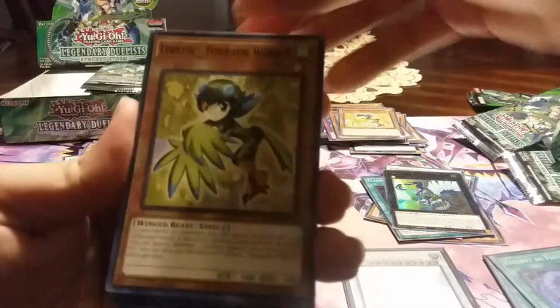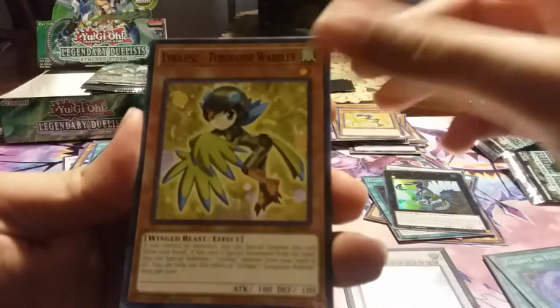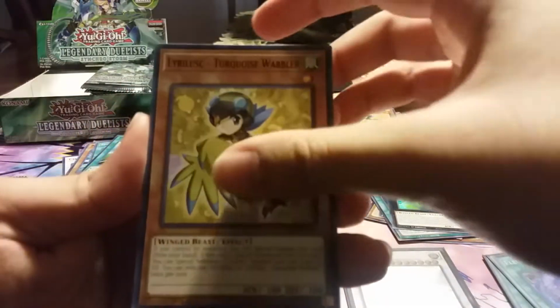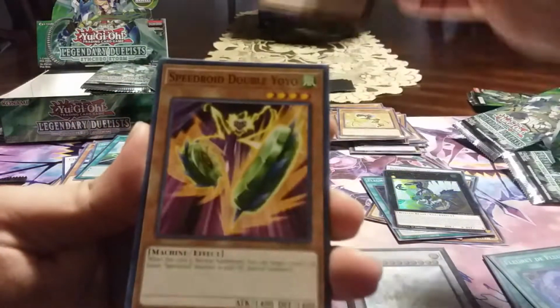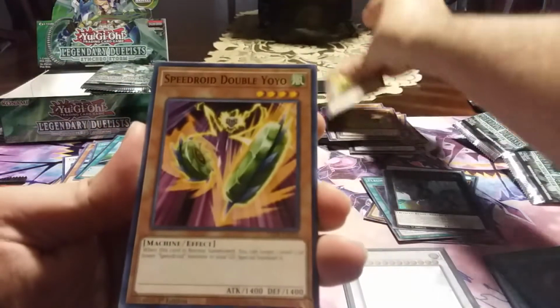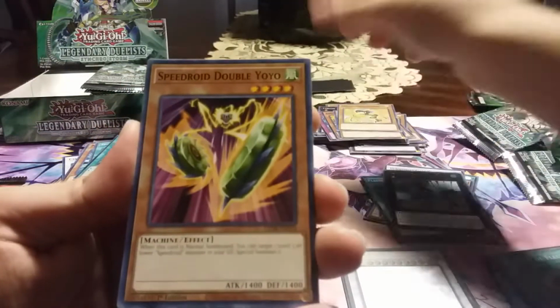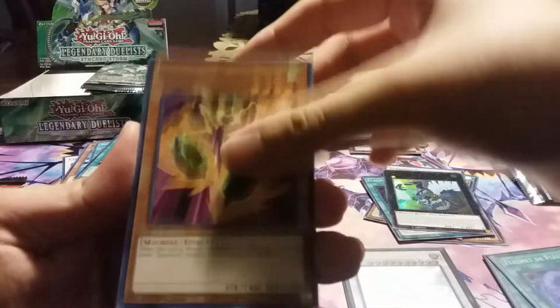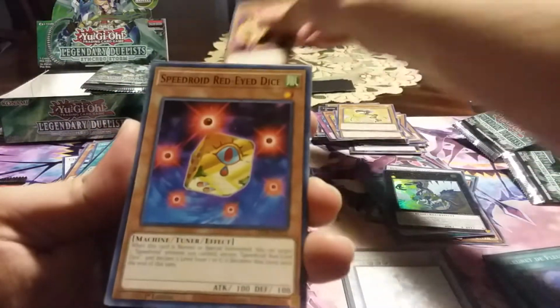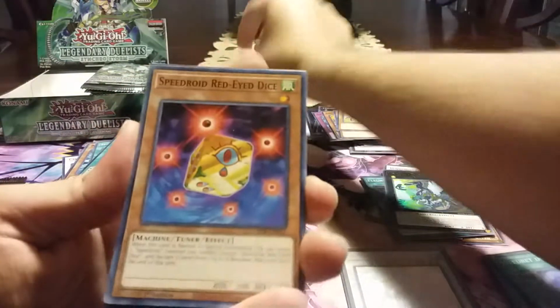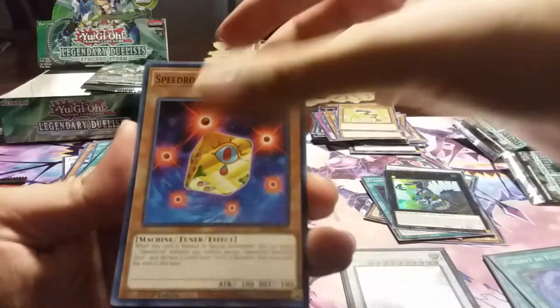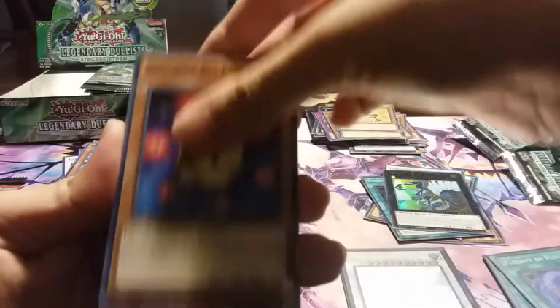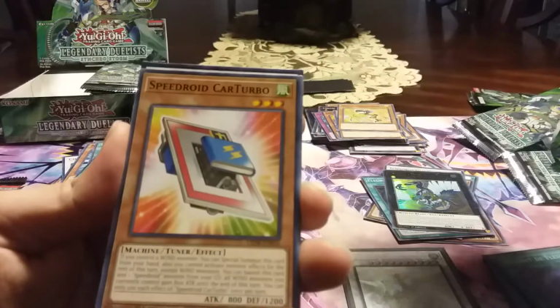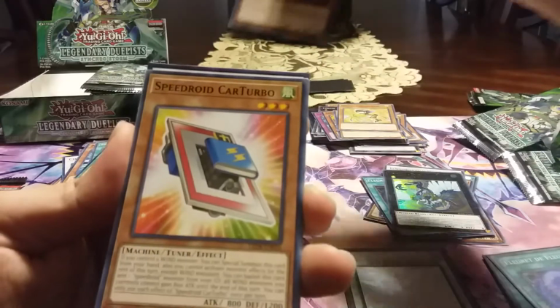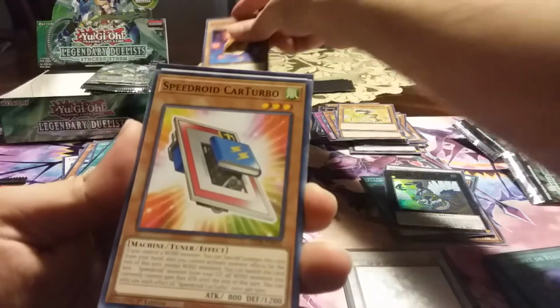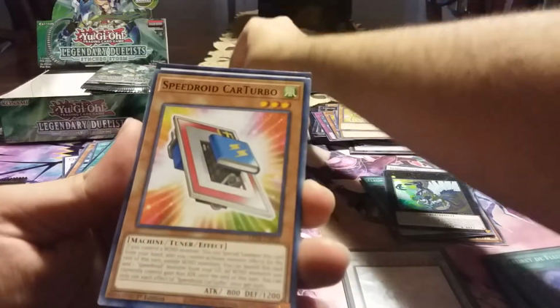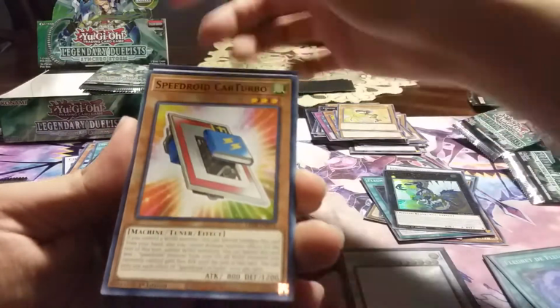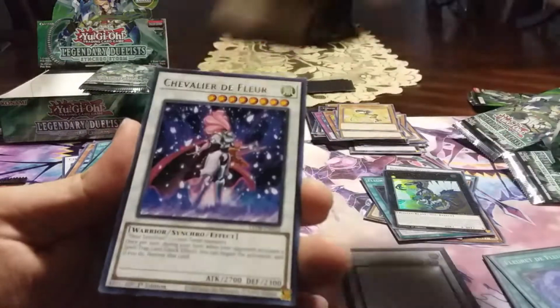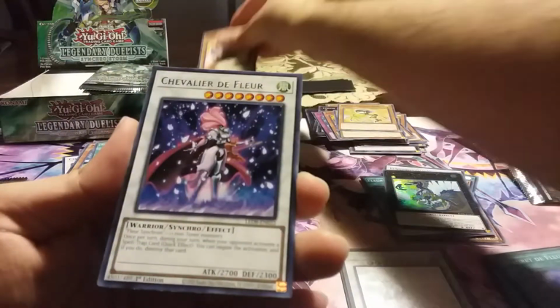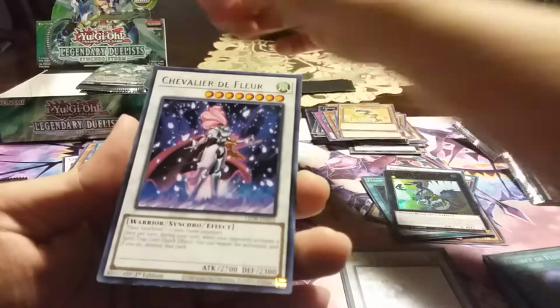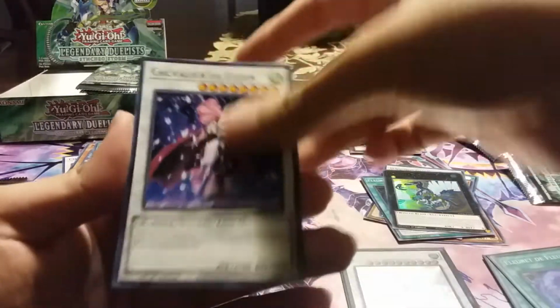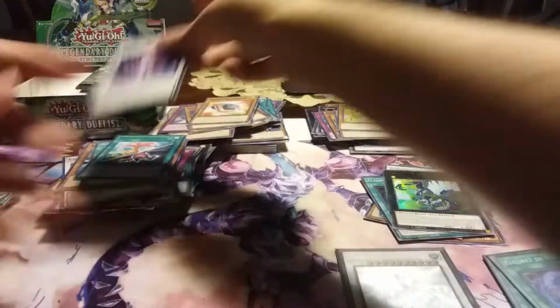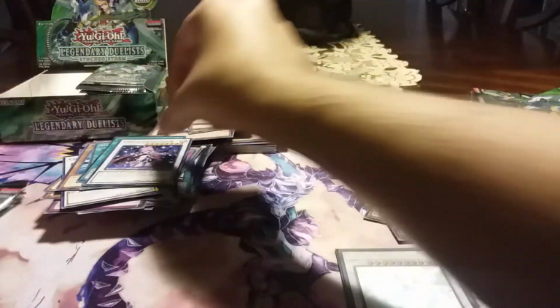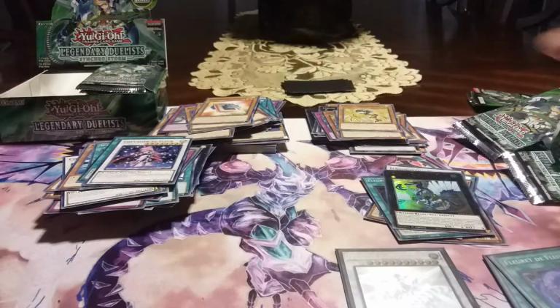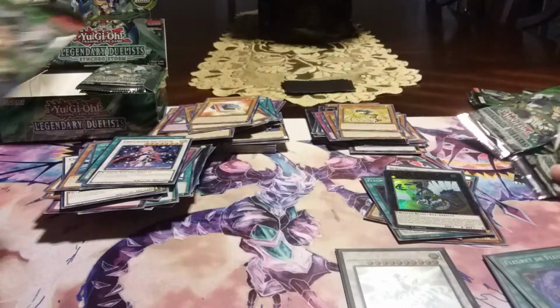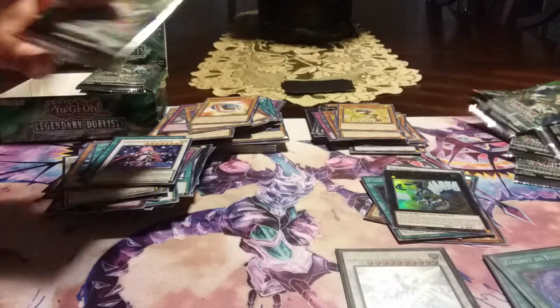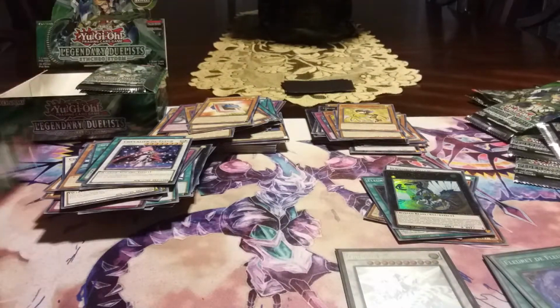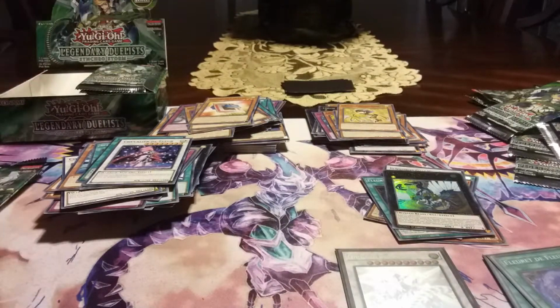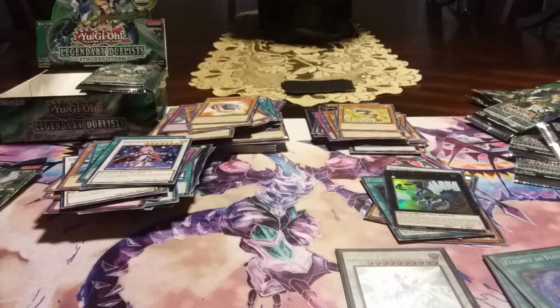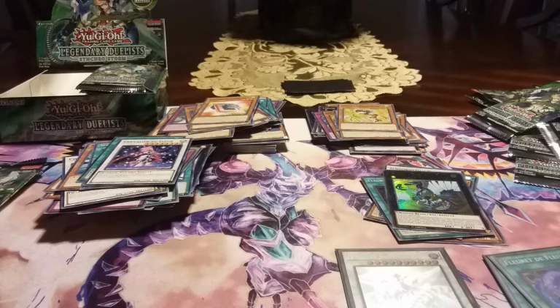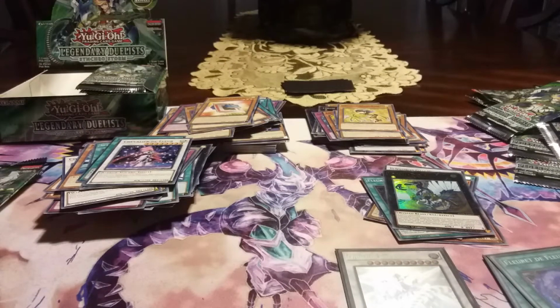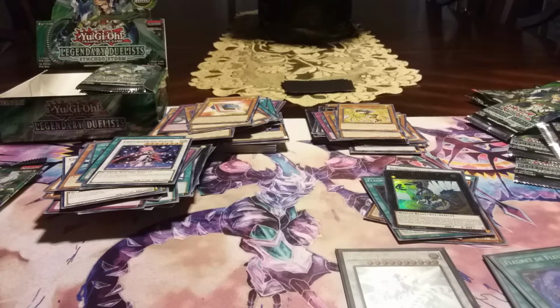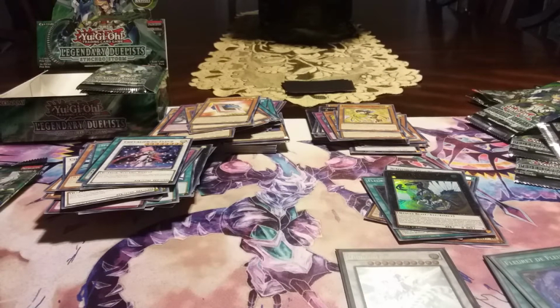Do I have like five Ultras? I'll check. Yo-Yo, dice, and okay — that's a dud pack, Floor. So yeah, that's literally everything. Let me clean up and I'll recap.